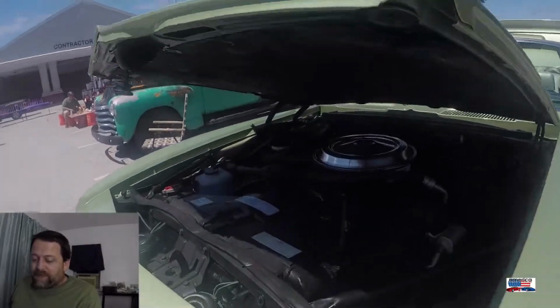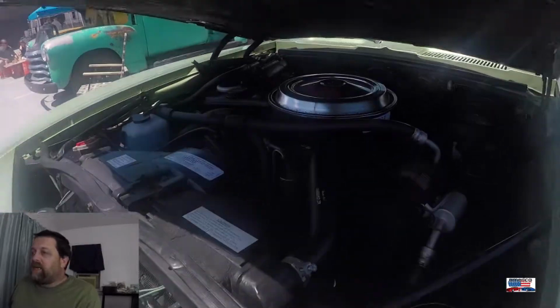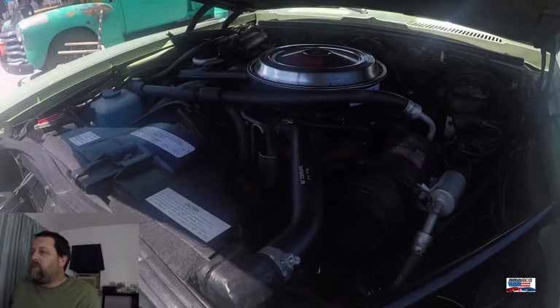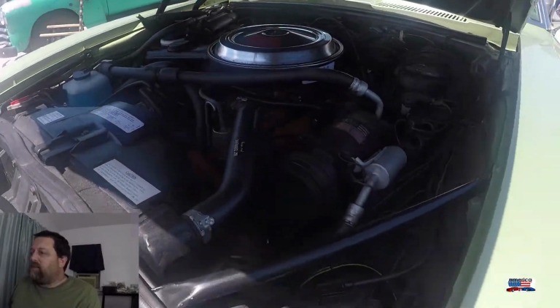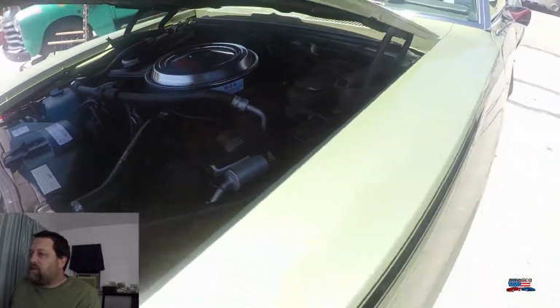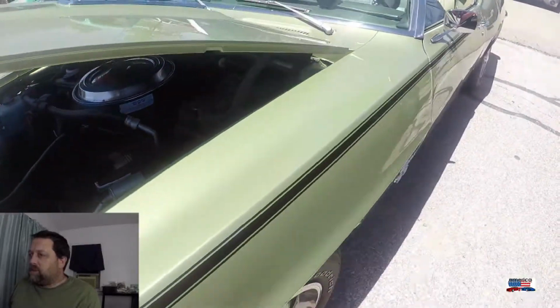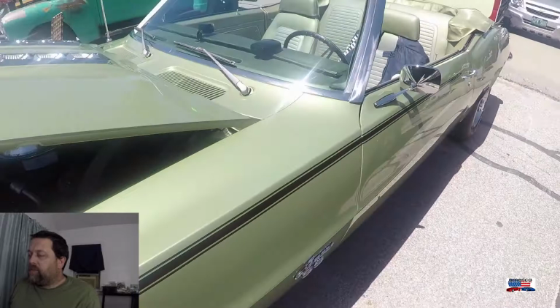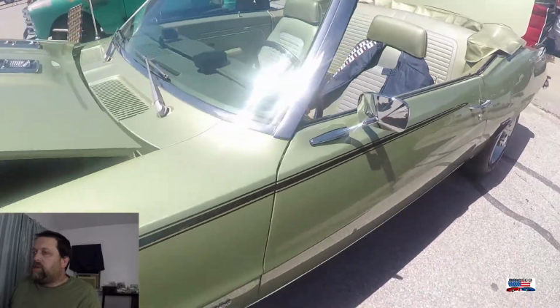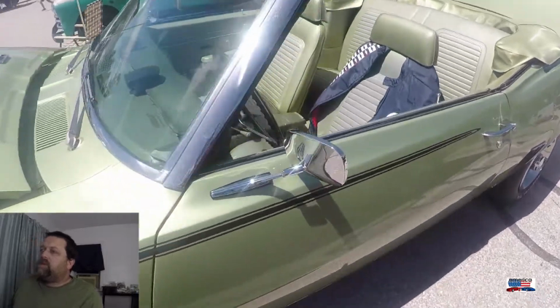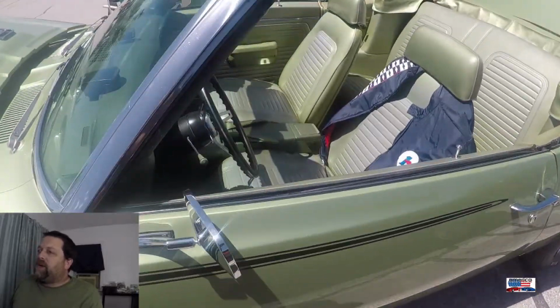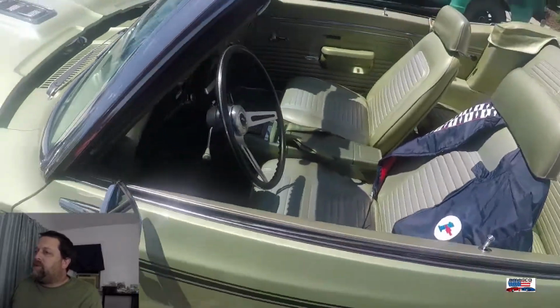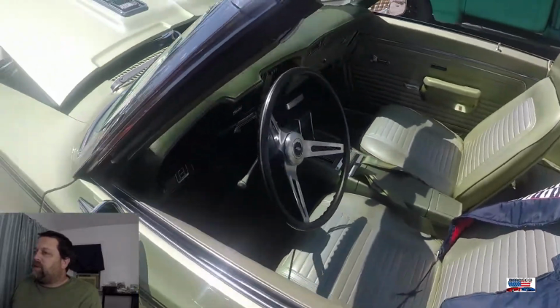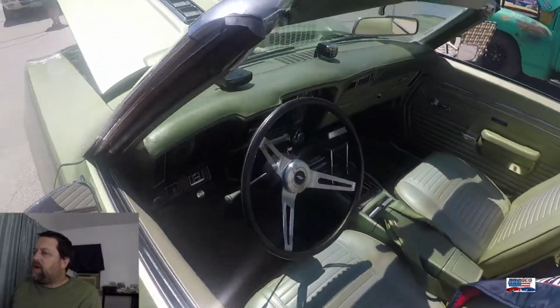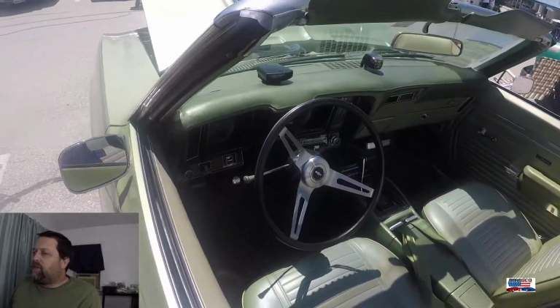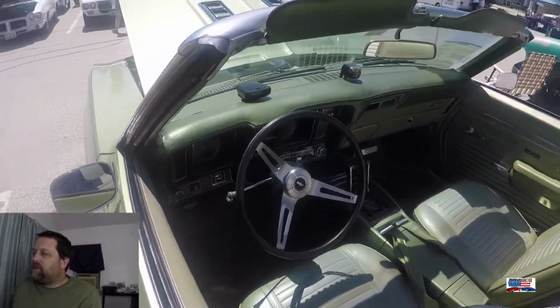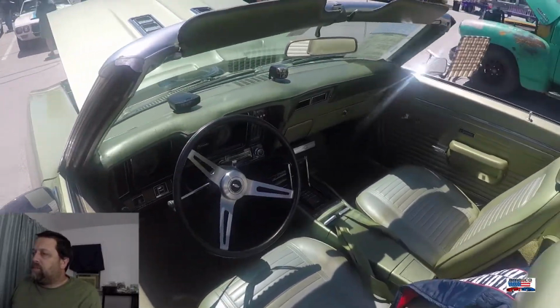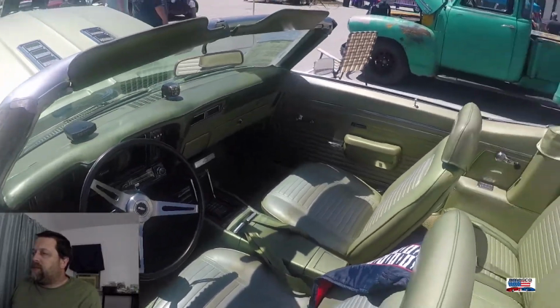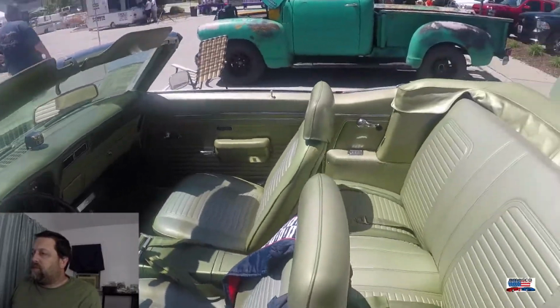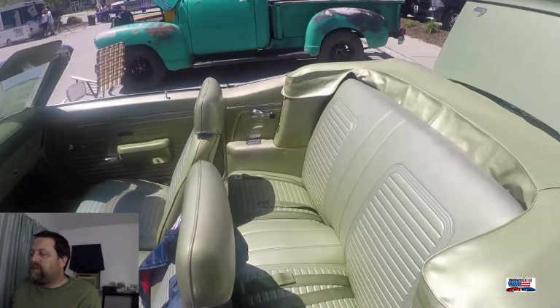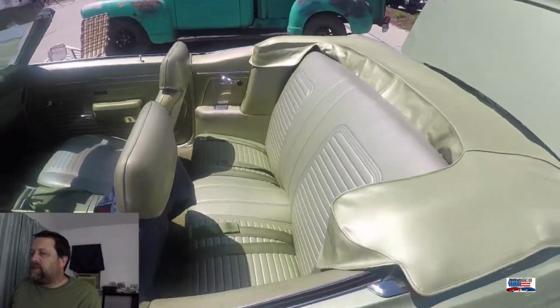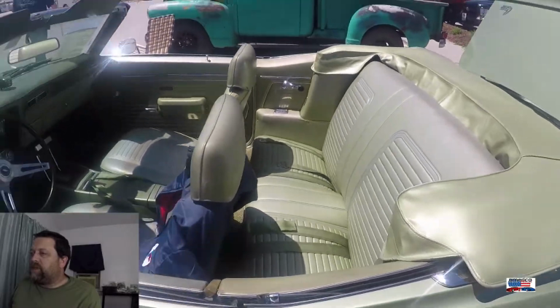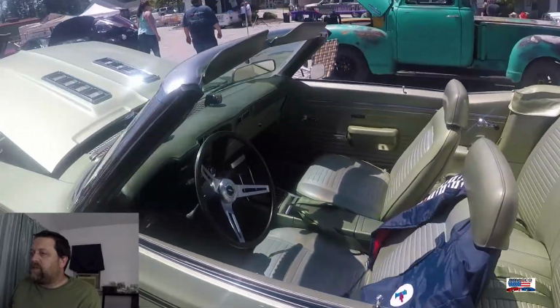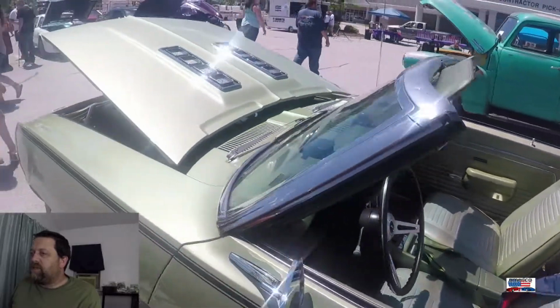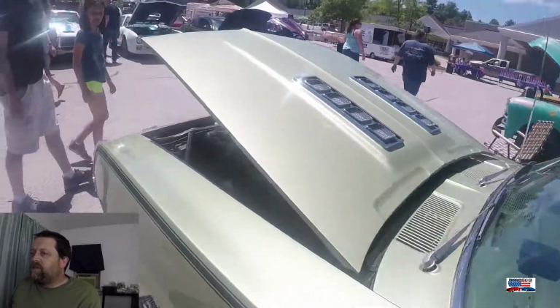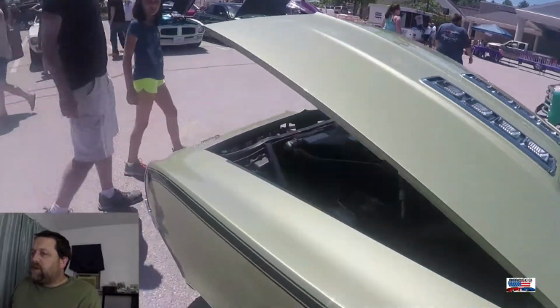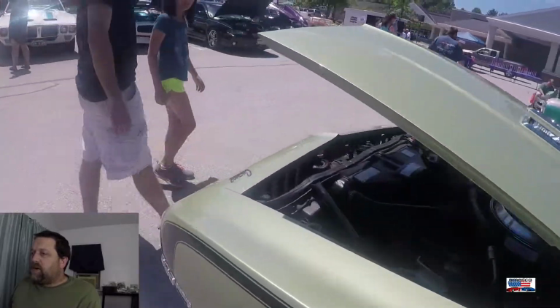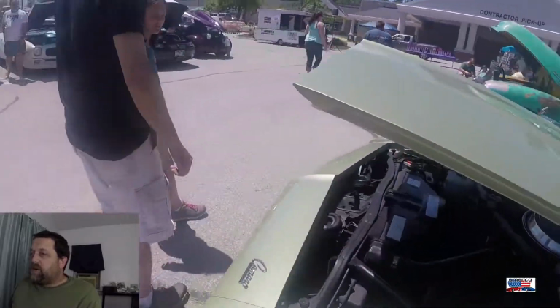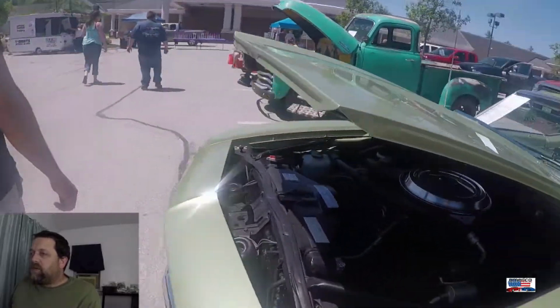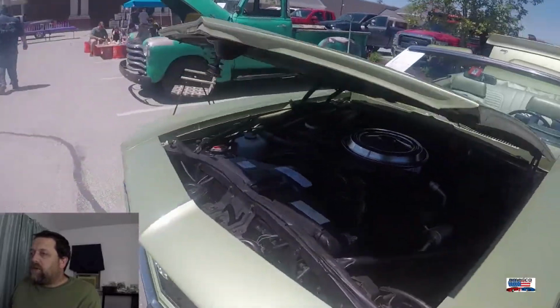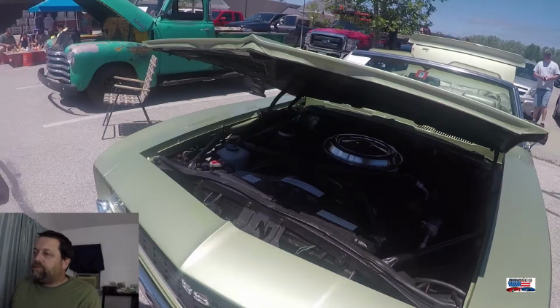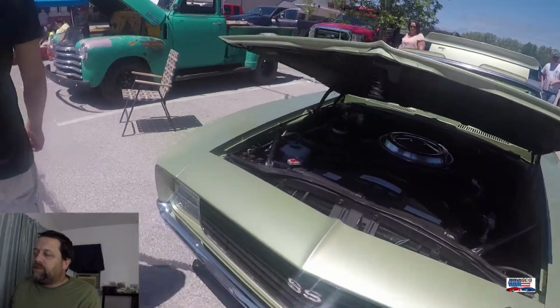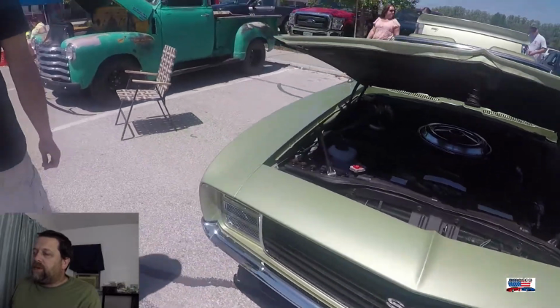1969 Camaro SS Convertible. Very interesting color combo, but in the '60s and '70s you could get these odd green colors and everybody loved them. Very unique.